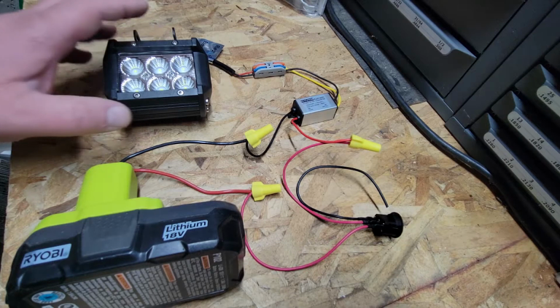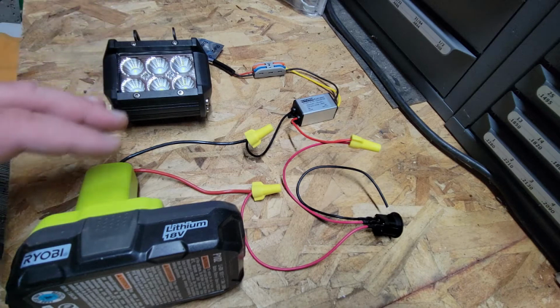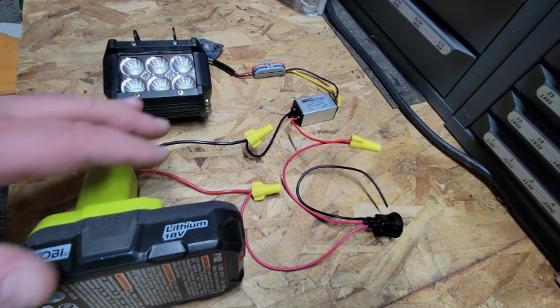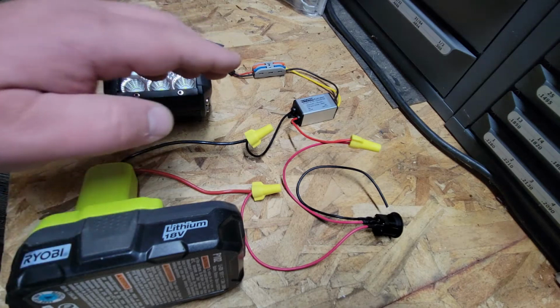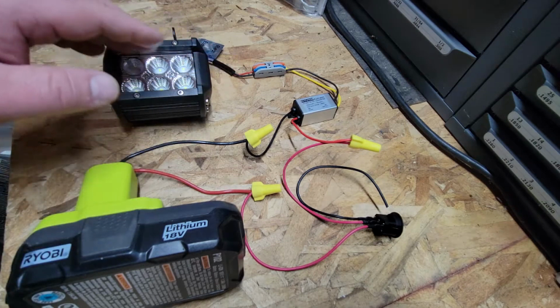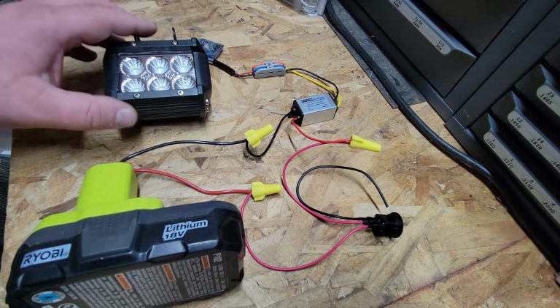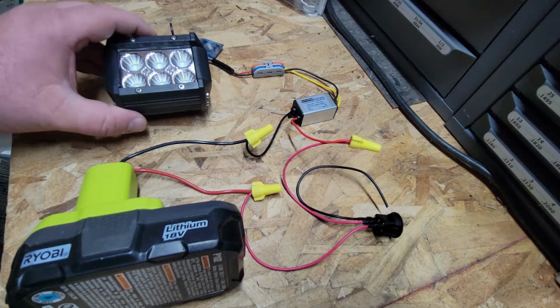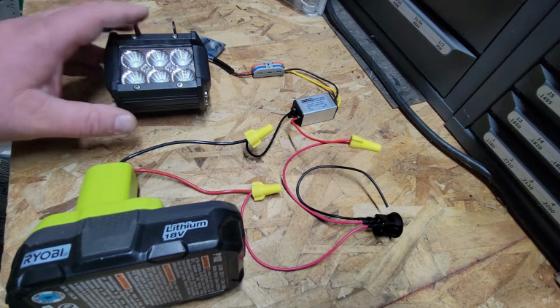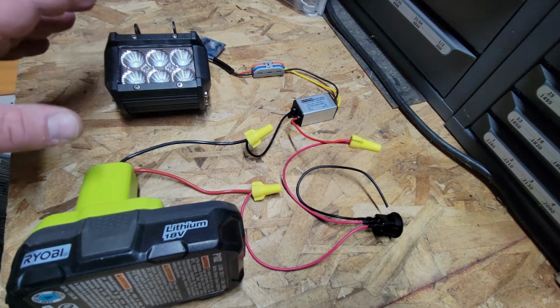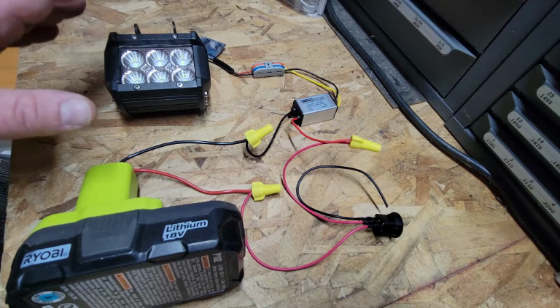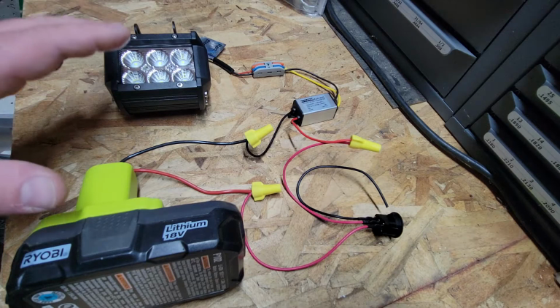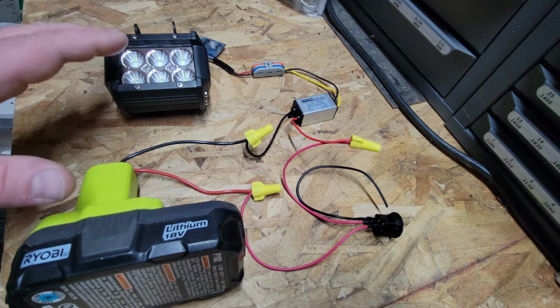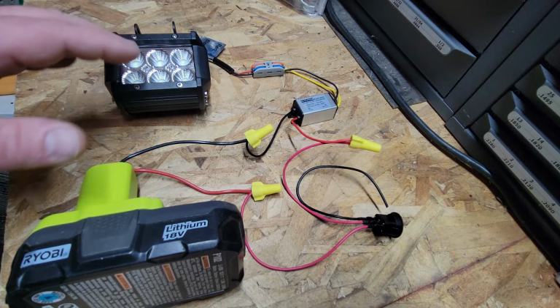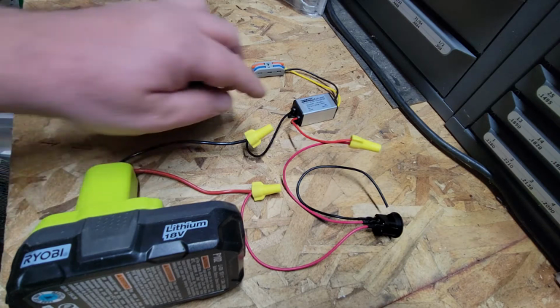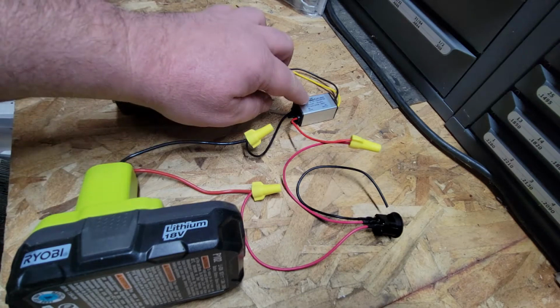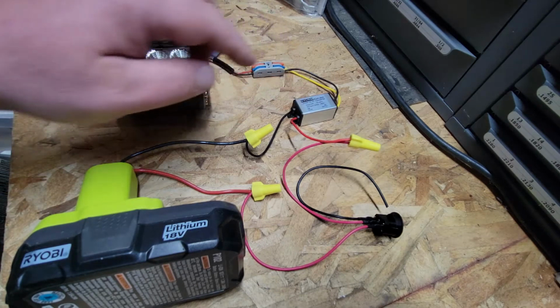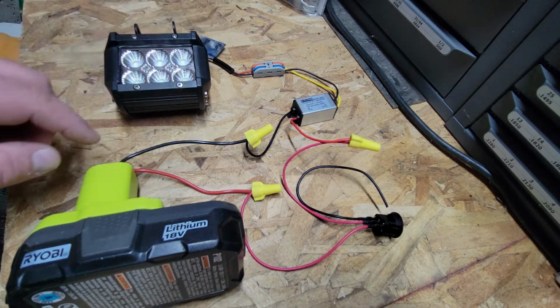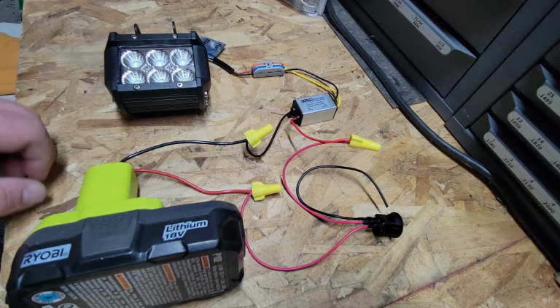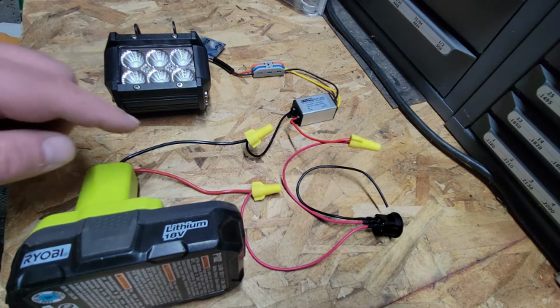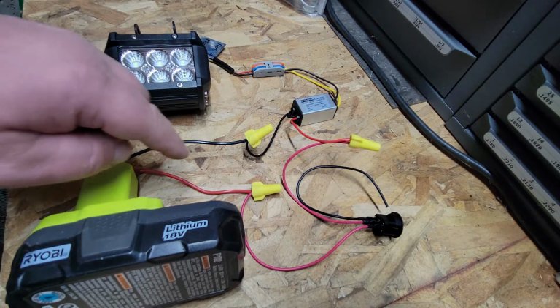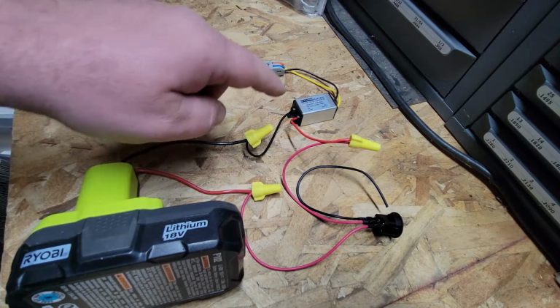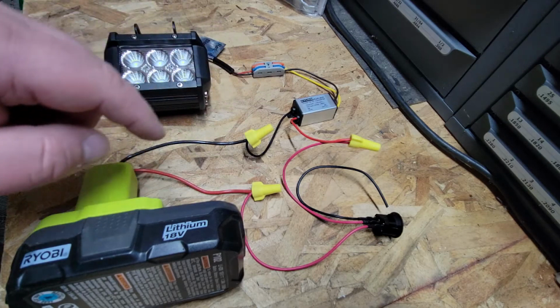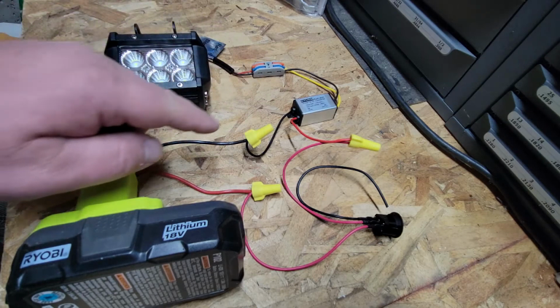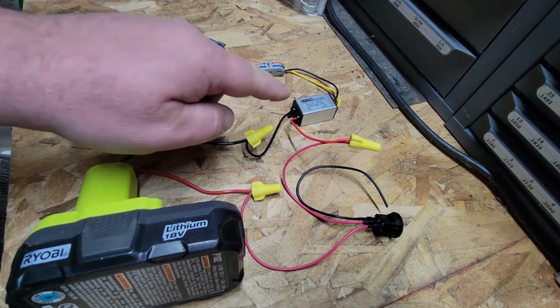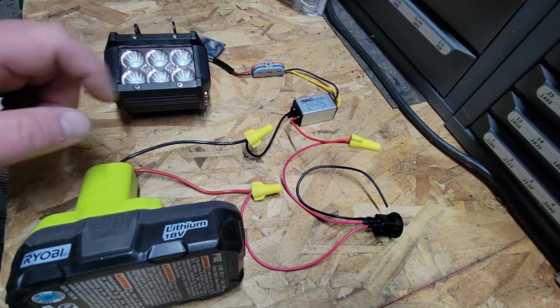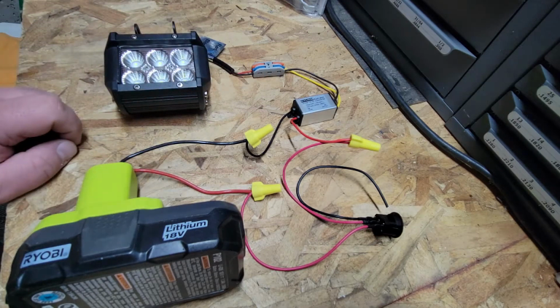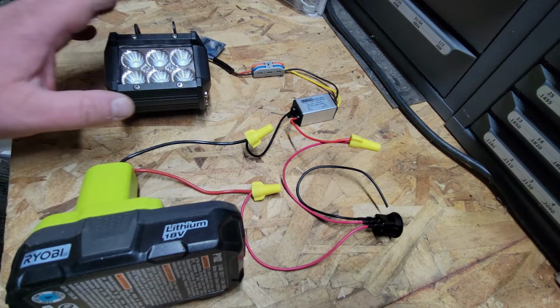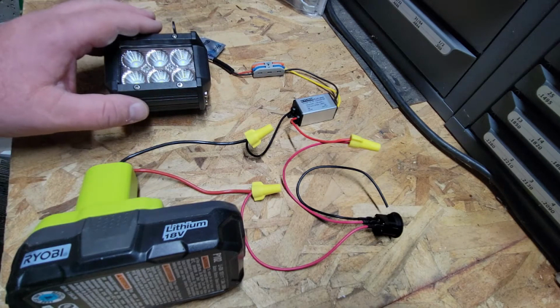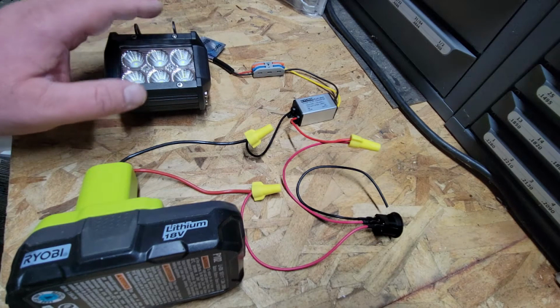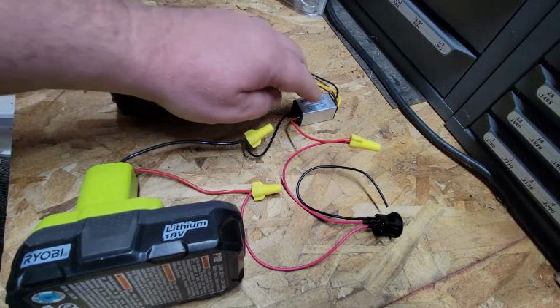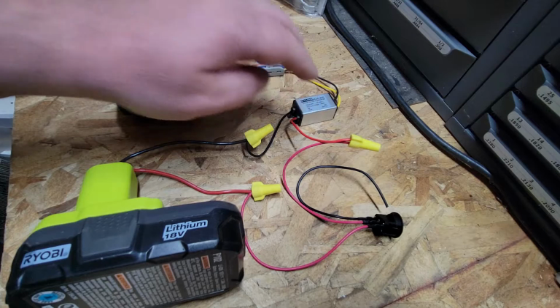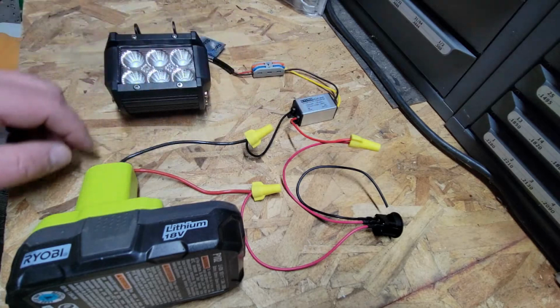So what you have to do is transform the power. There's one other concern too and it's the wattage. Your transformer has to be able to handle the wattage — meaning the volts times the amps — that you're going to send through it, or that will burn the transformer up.